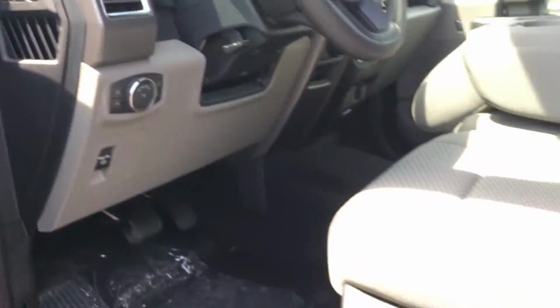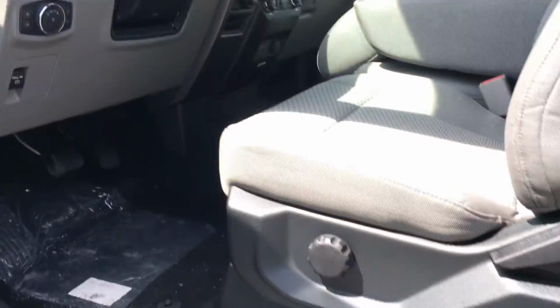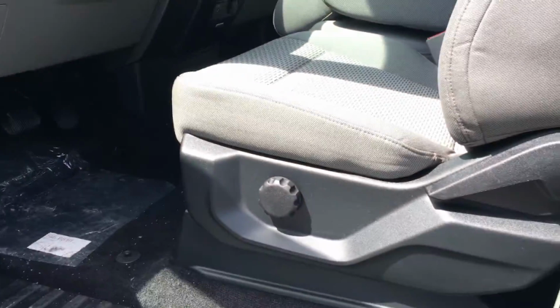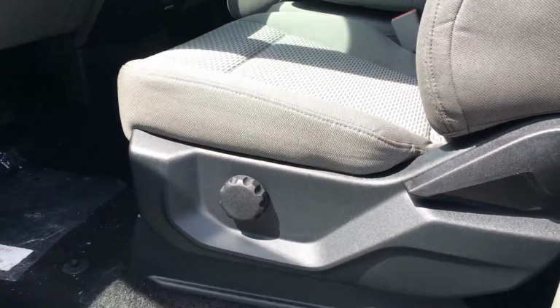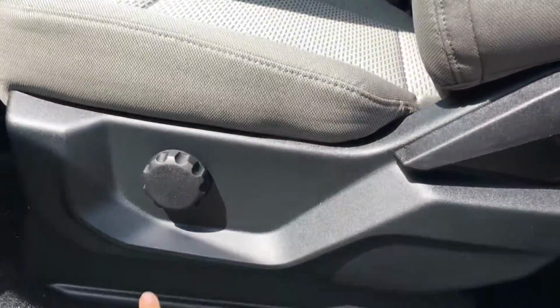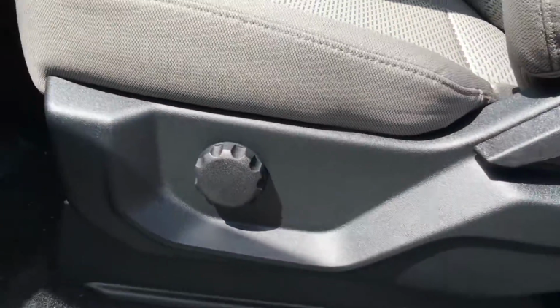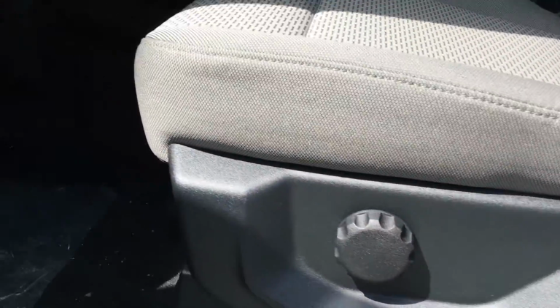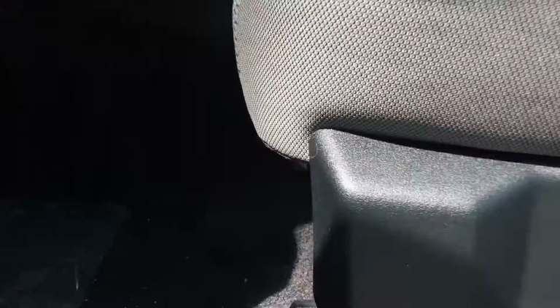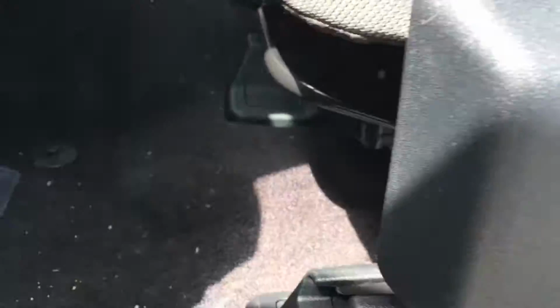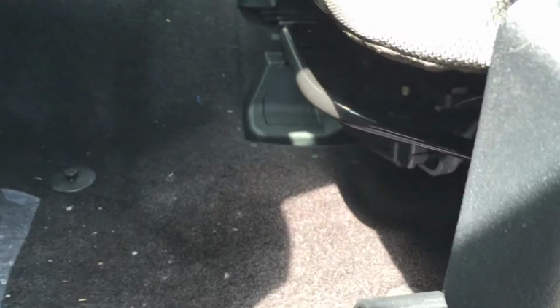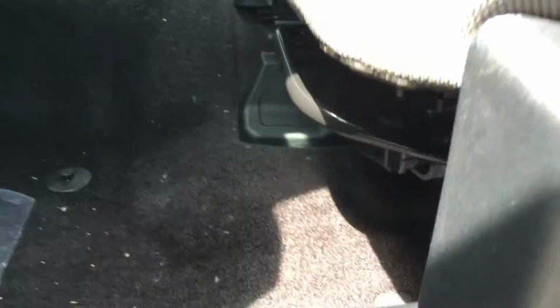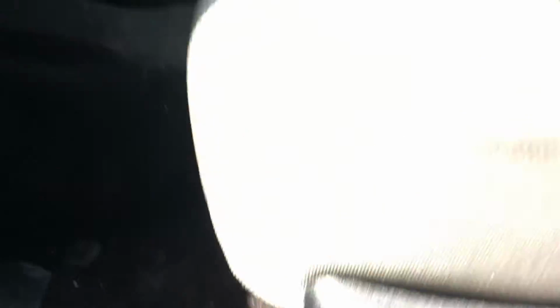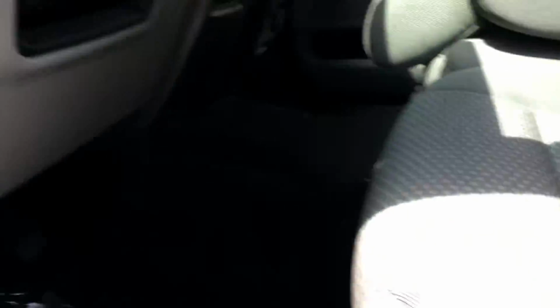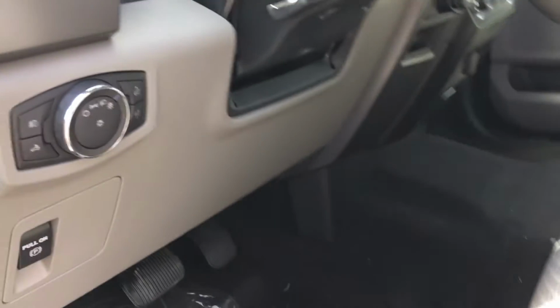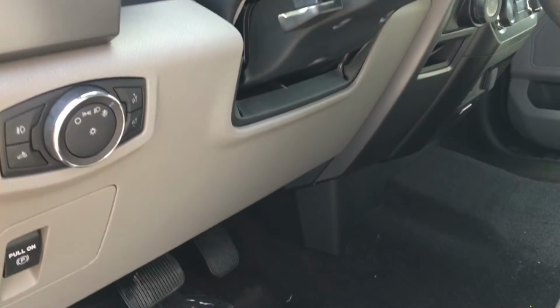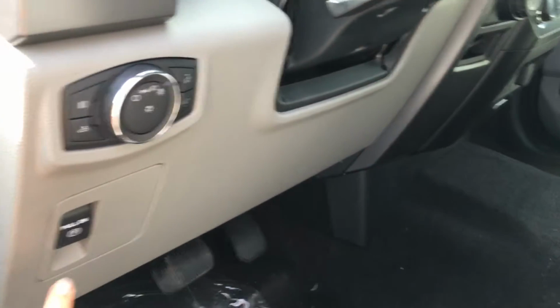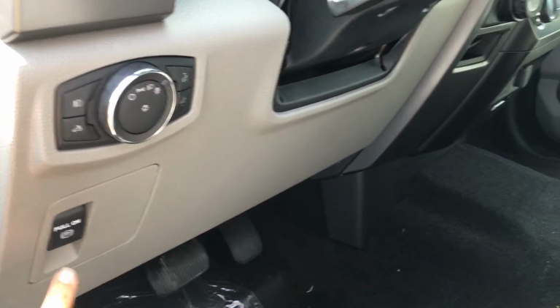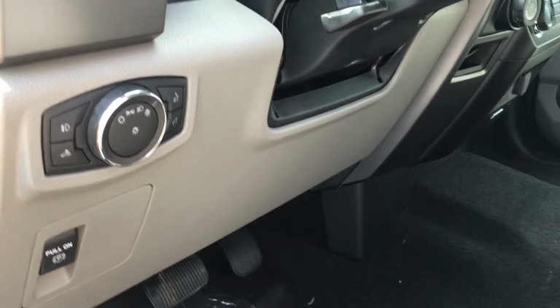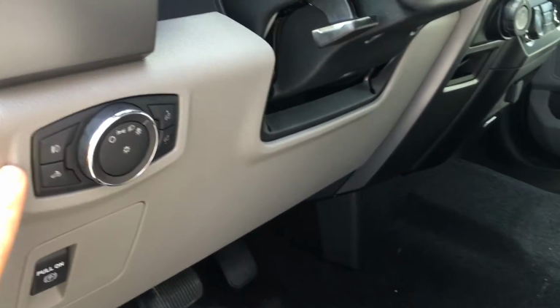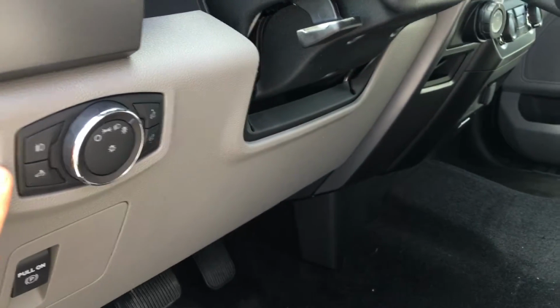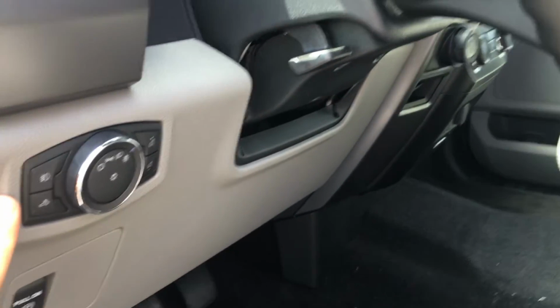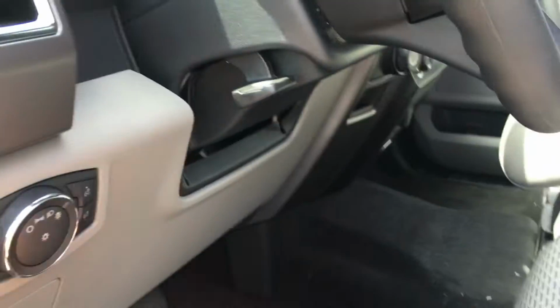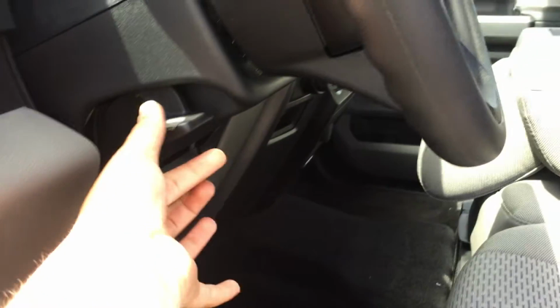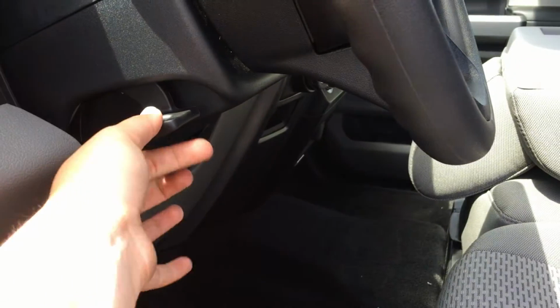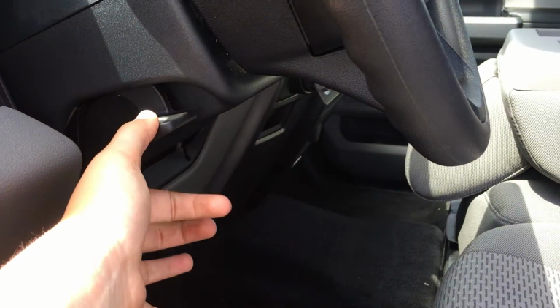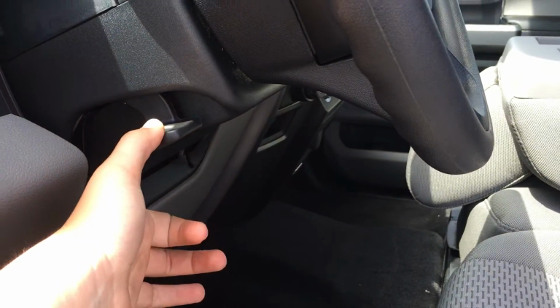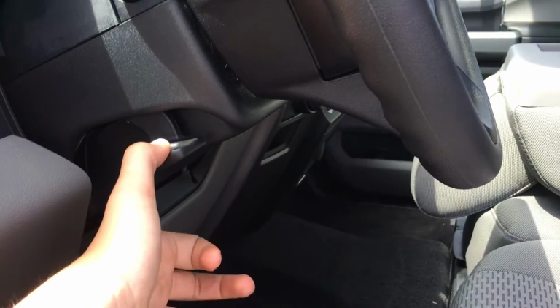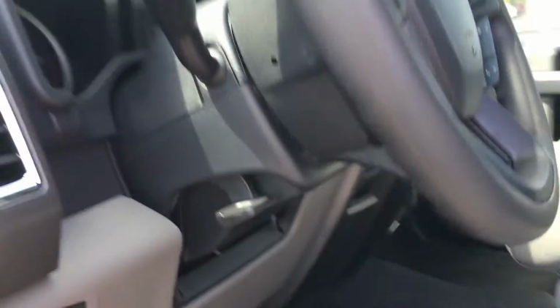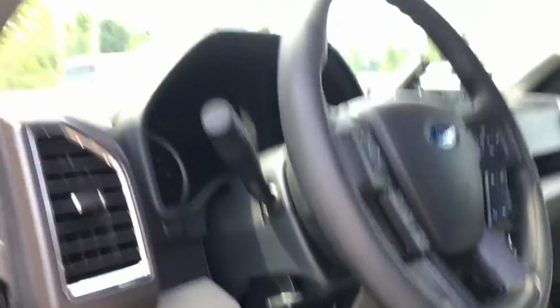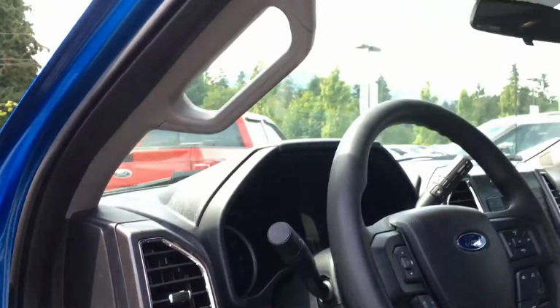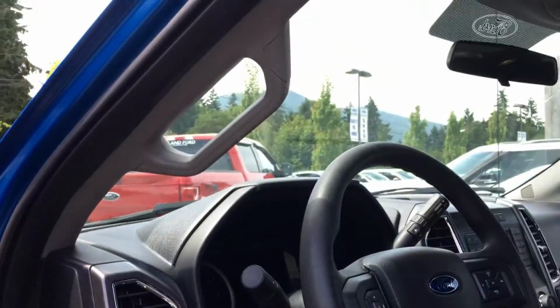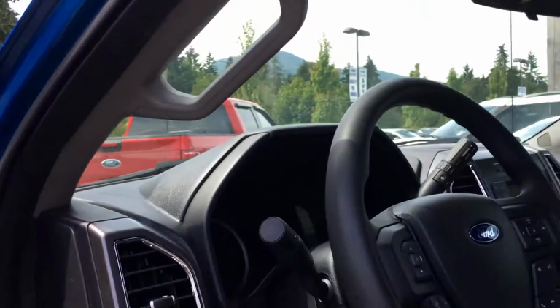Manually adjustable front seats with lumbar support and a slider bar underneath the seat. Beside the steering wheel, you have the electronic parking brake as well as the lighting controls. There's a lever on the side of the steering wheel to move its position, and a handle on the door frame.